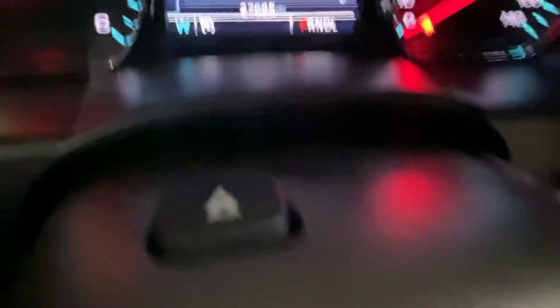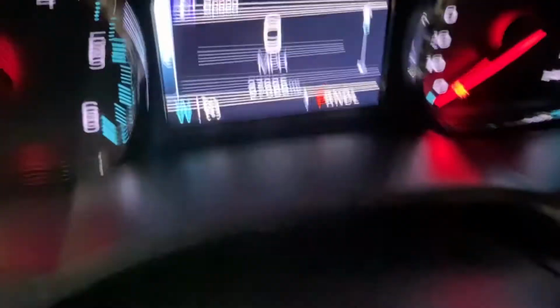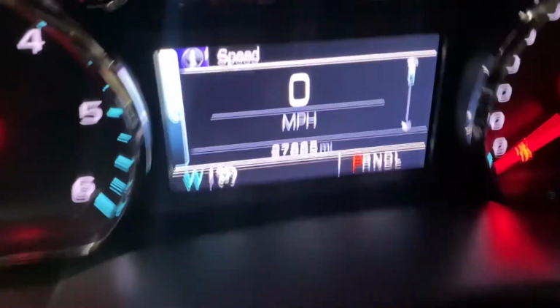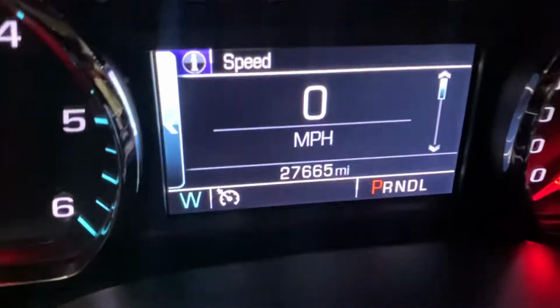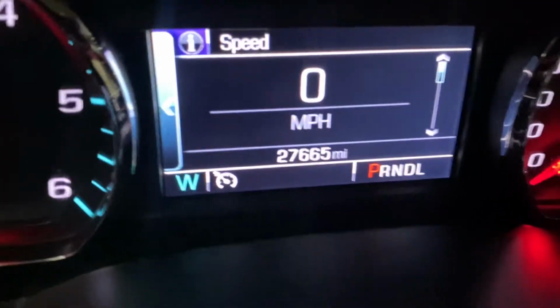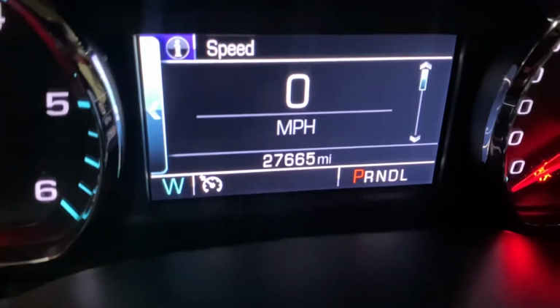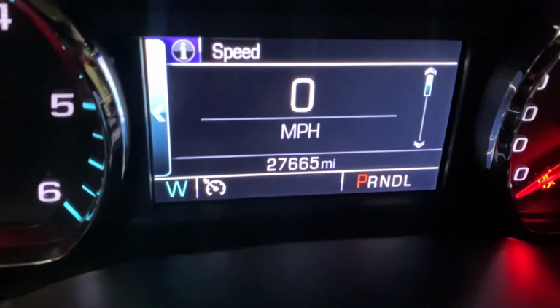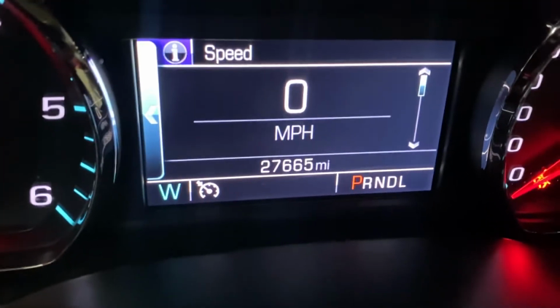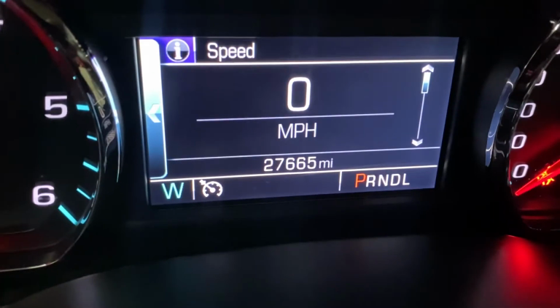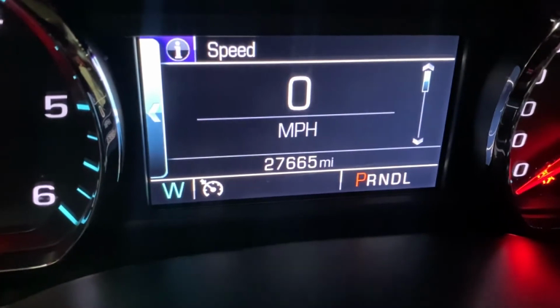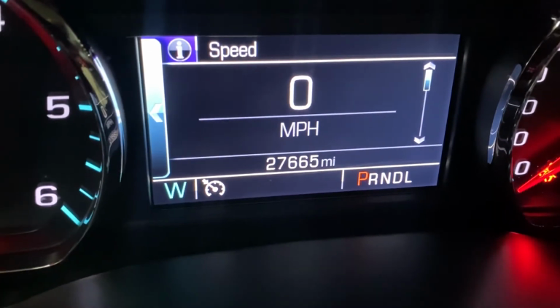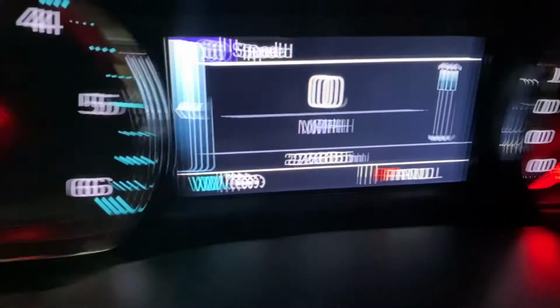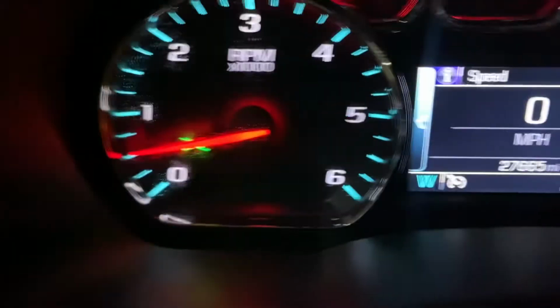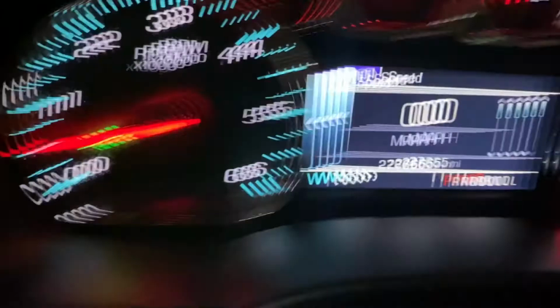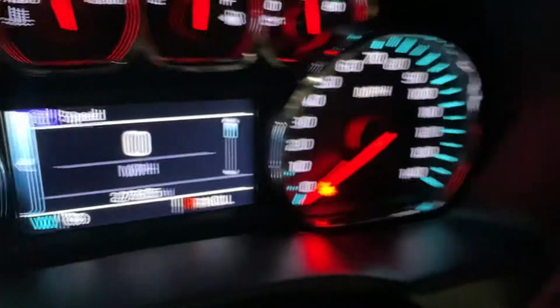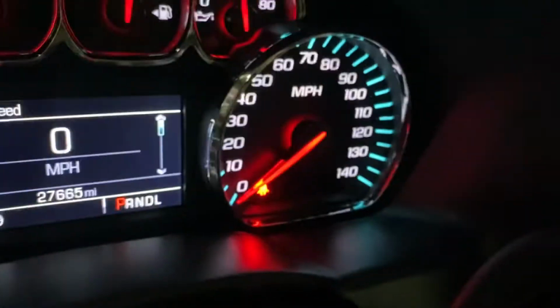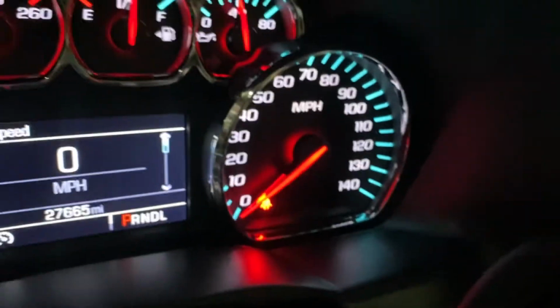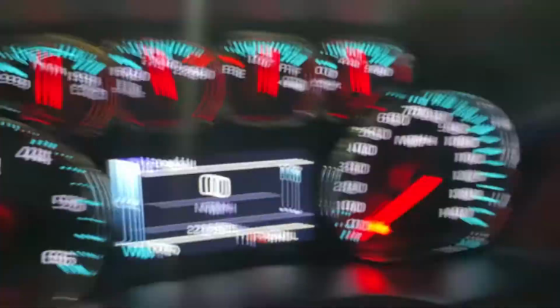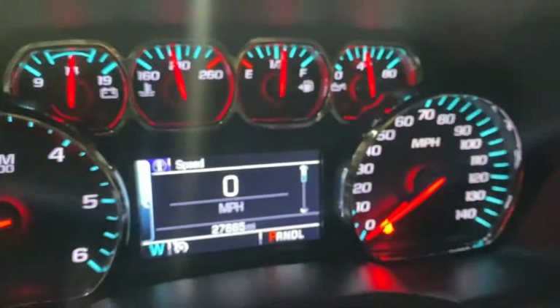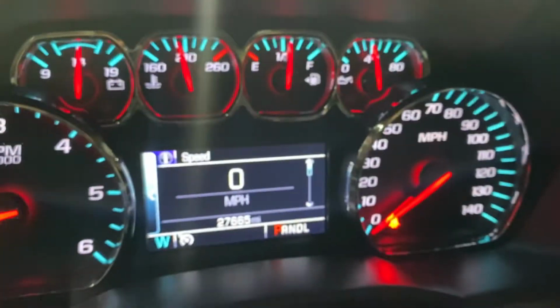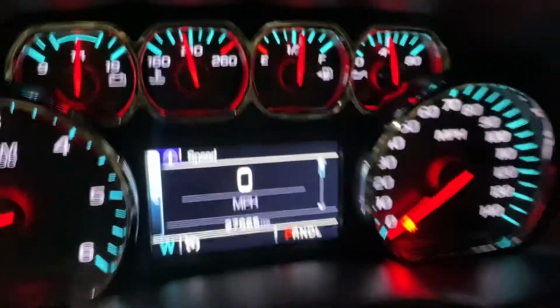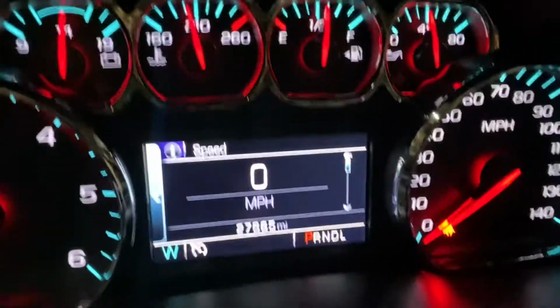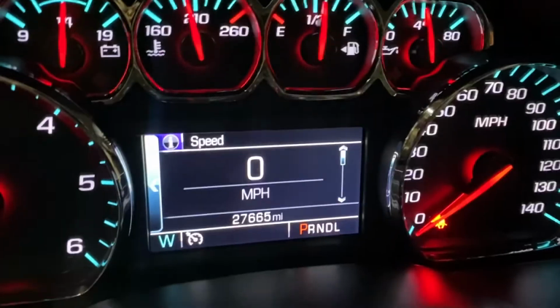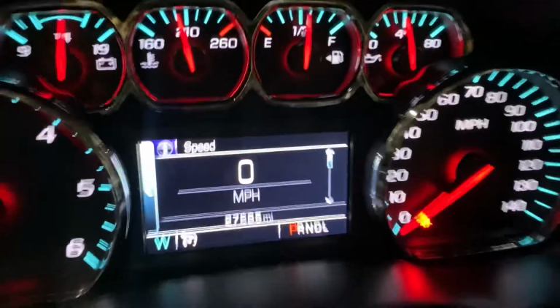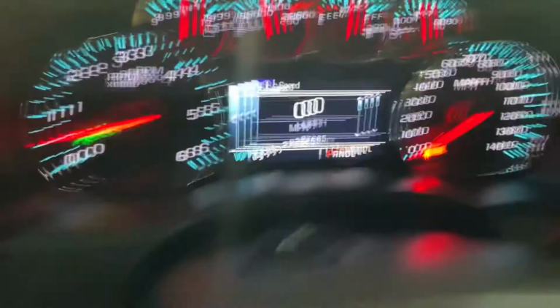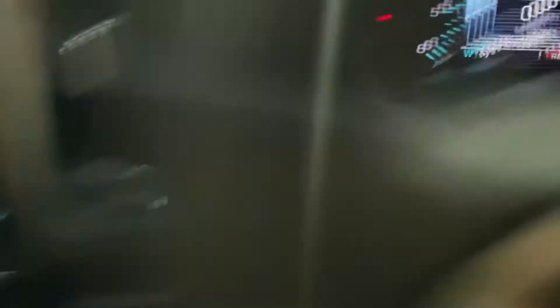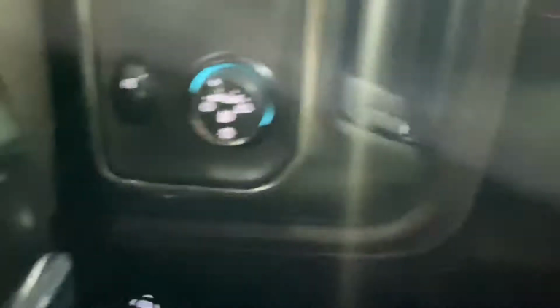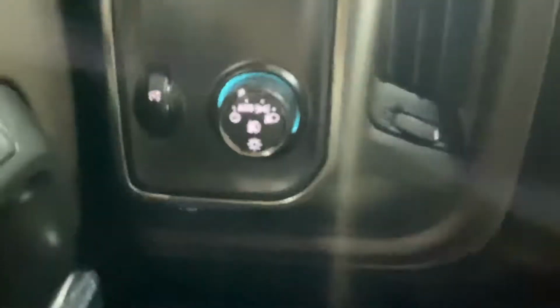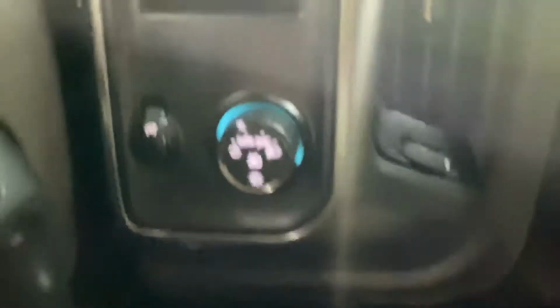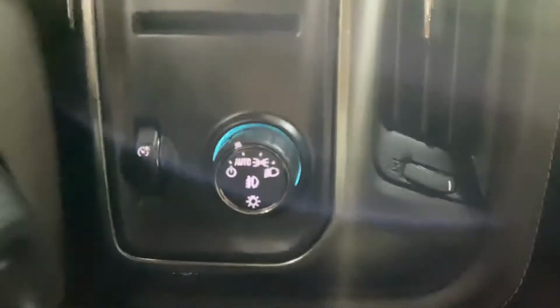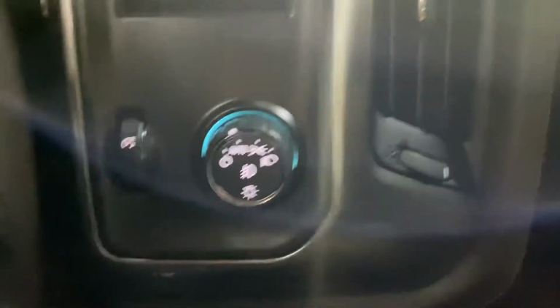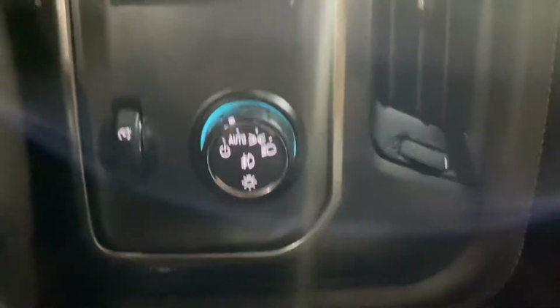I'm gonna get the miles for you. So you can see this truck comes with 27,000 miles, which is pretty good mileage. Everything's working fine — you don't have any warning lights on. Have your automatic lights right there.